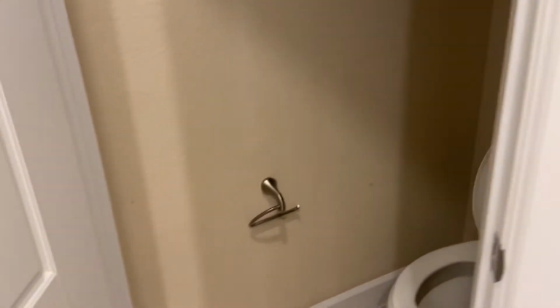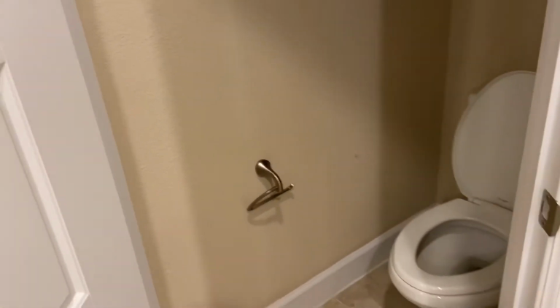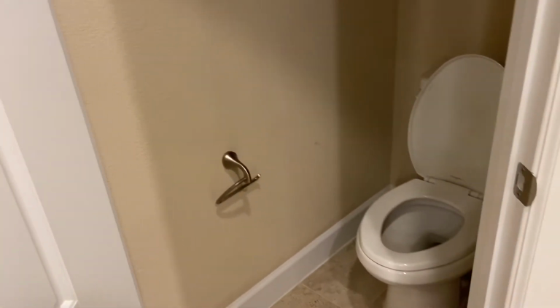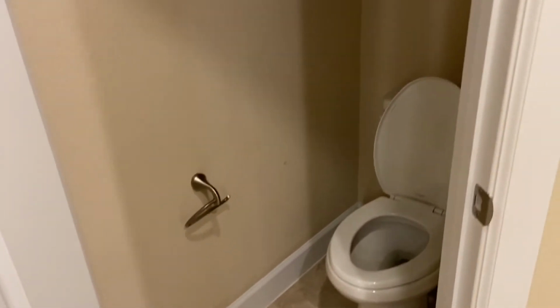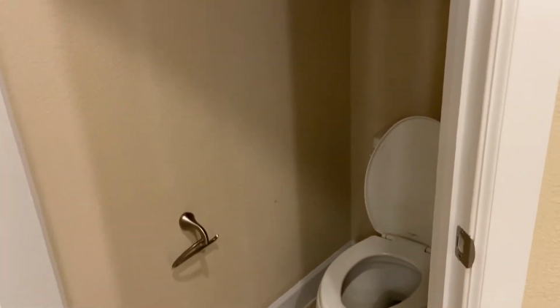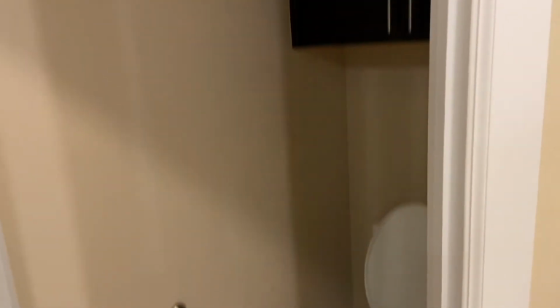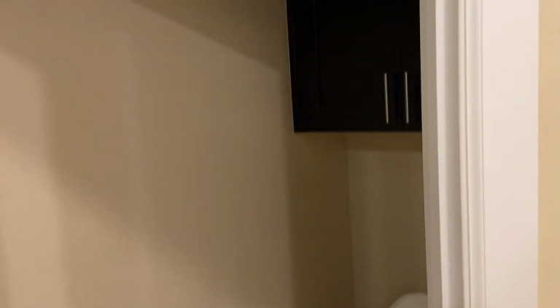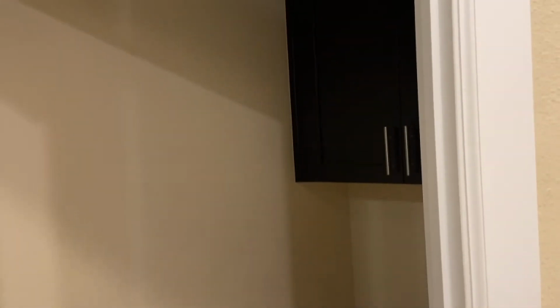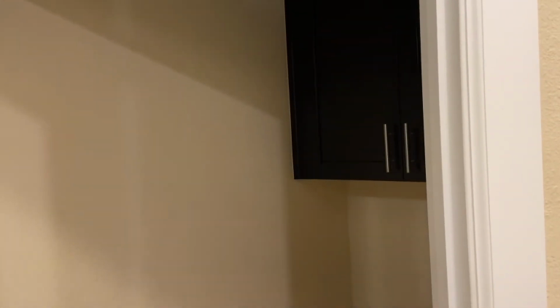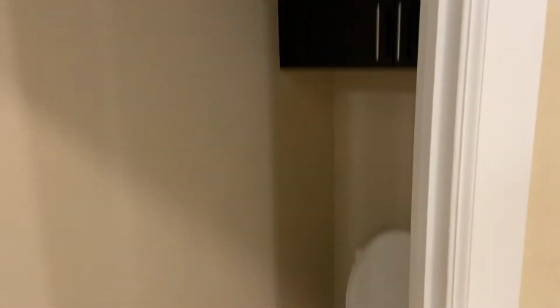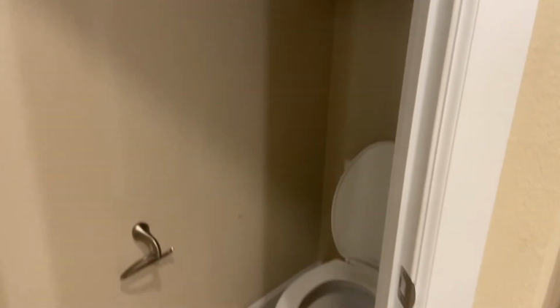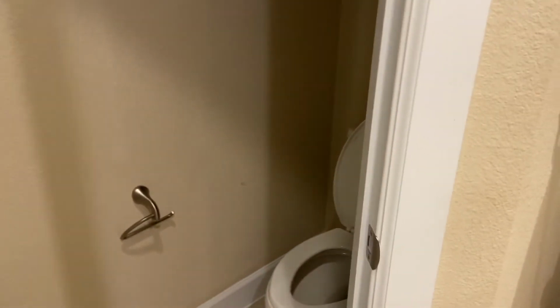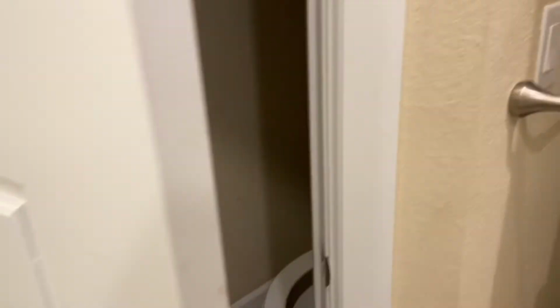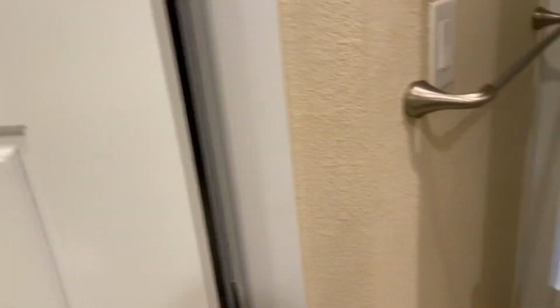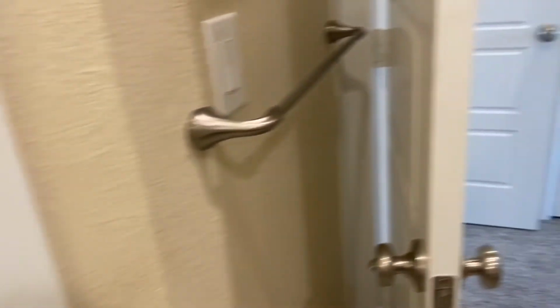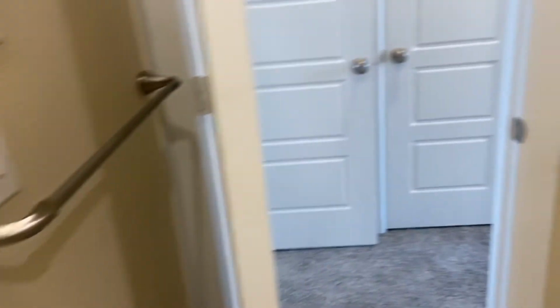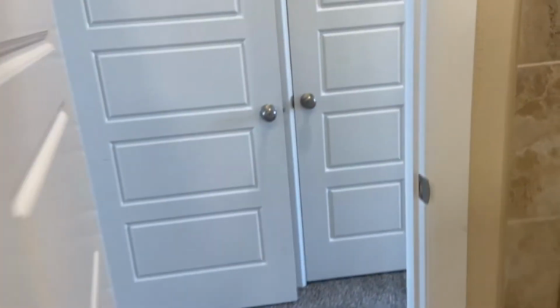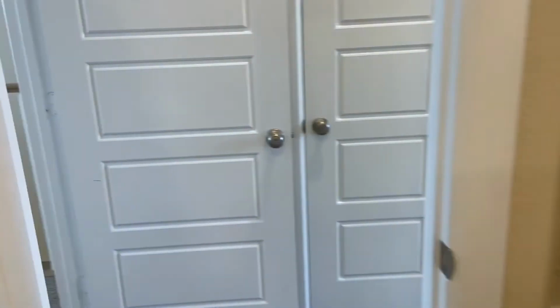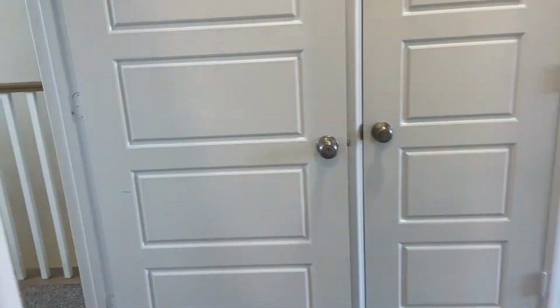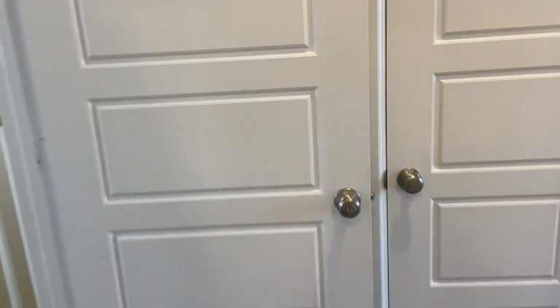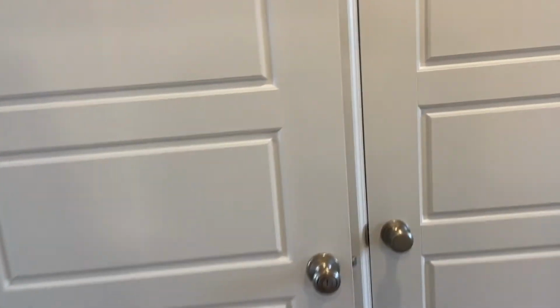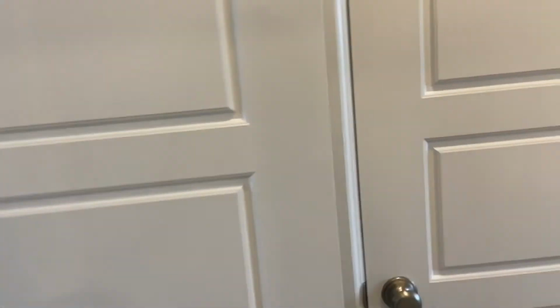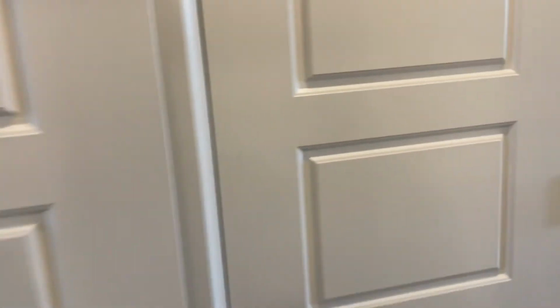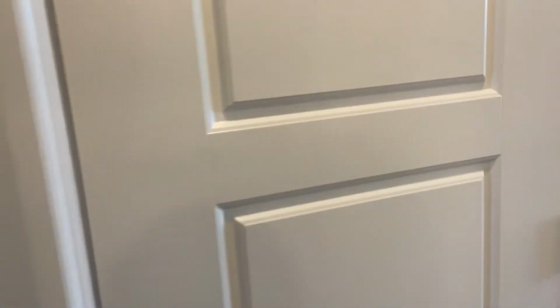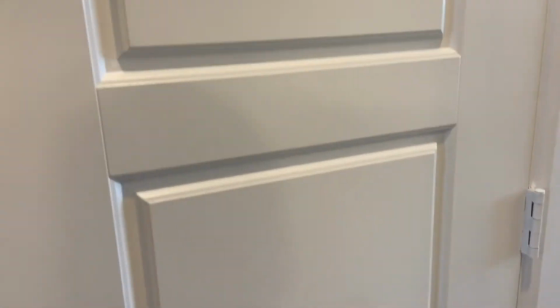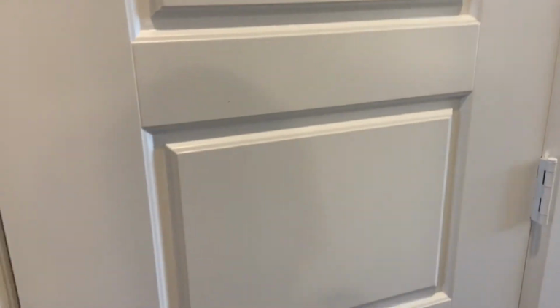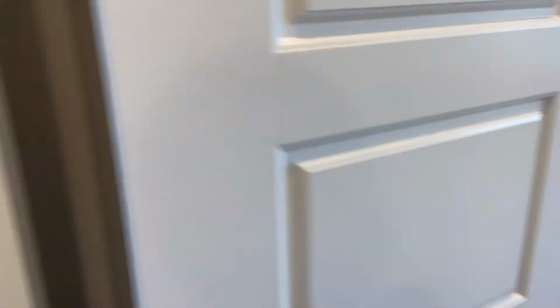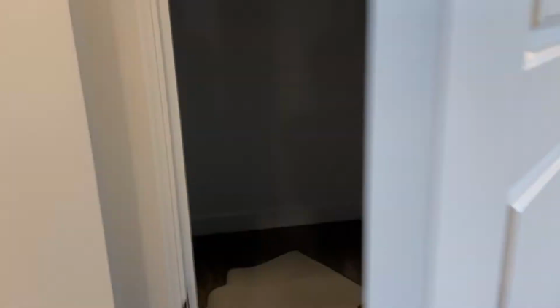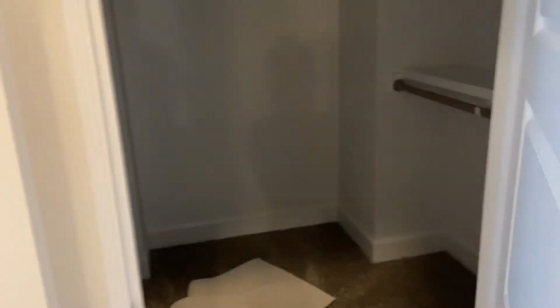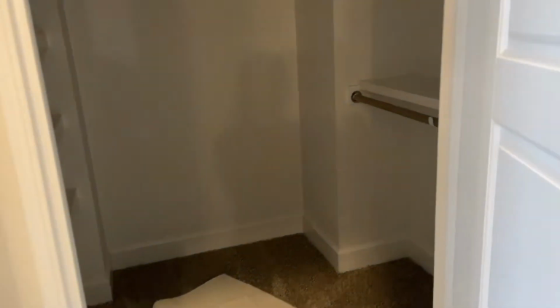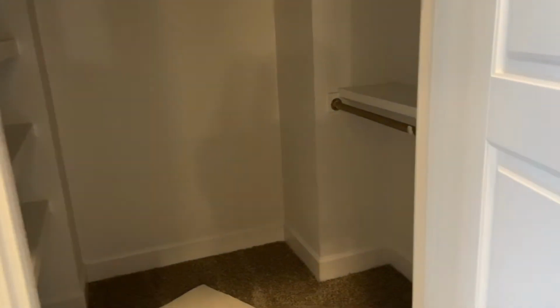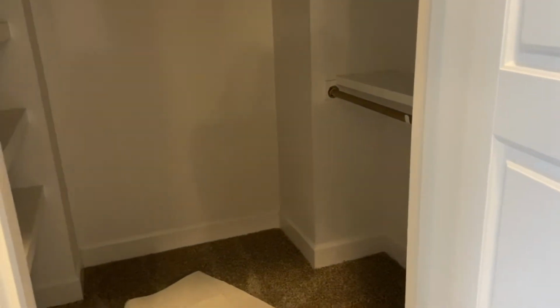Here is the toilet, which is nice. And then you have another closet.